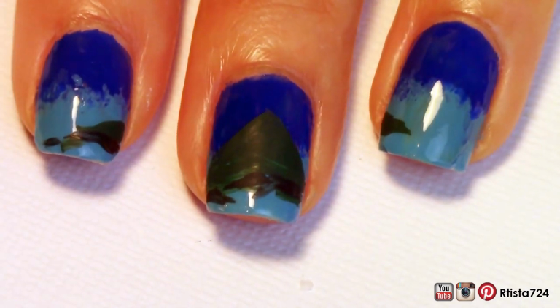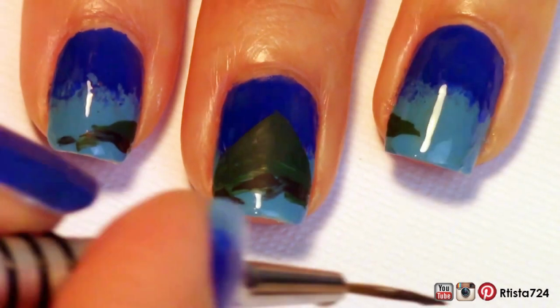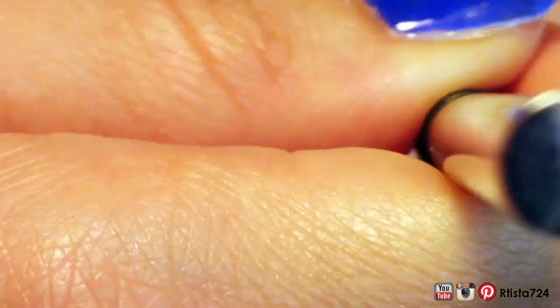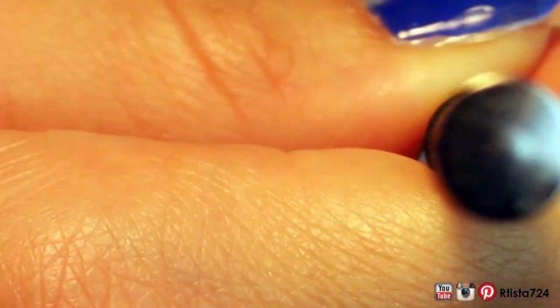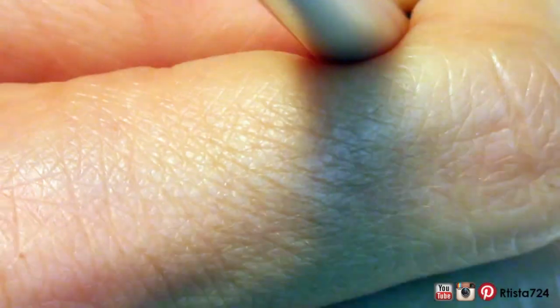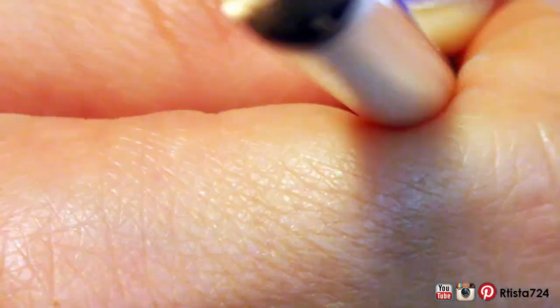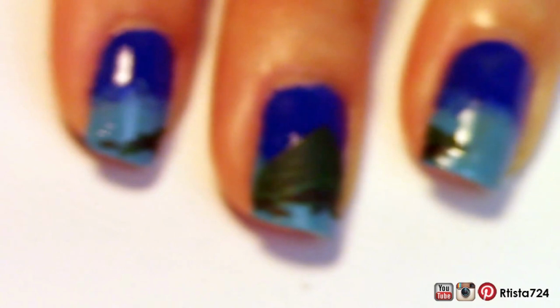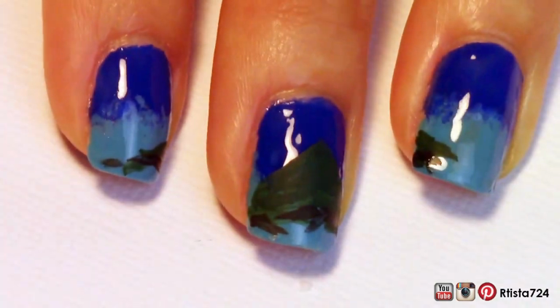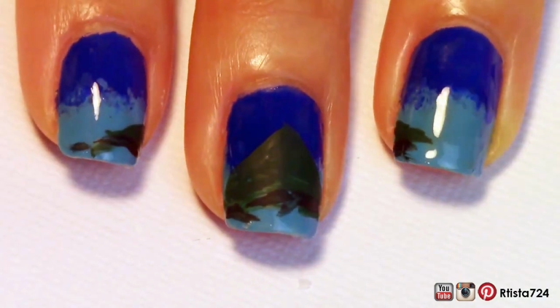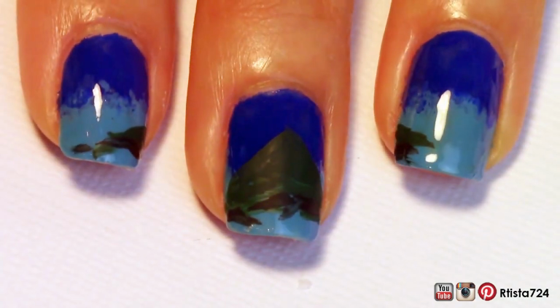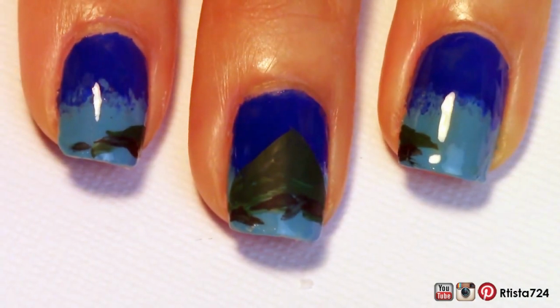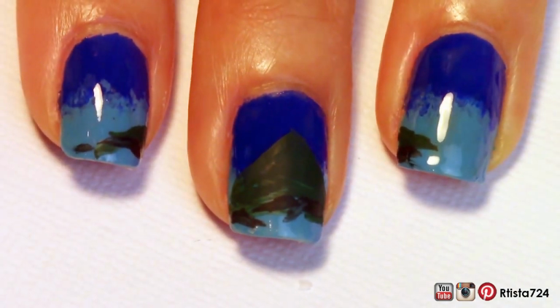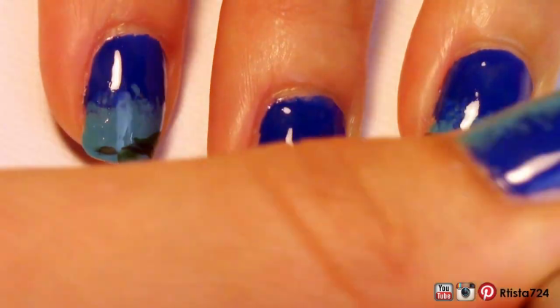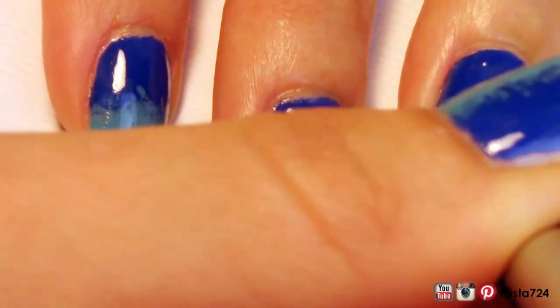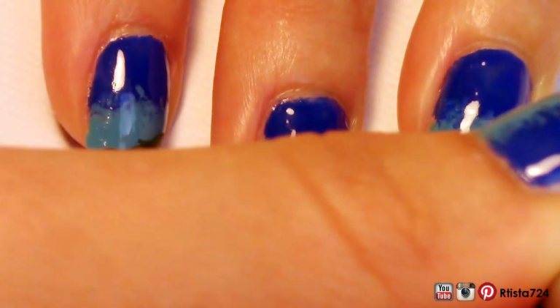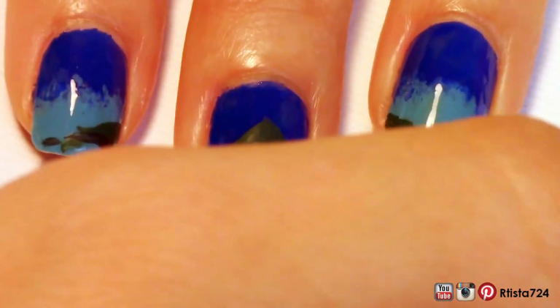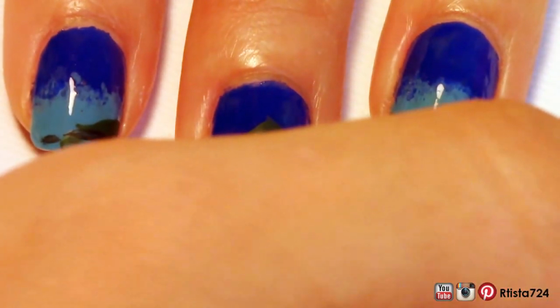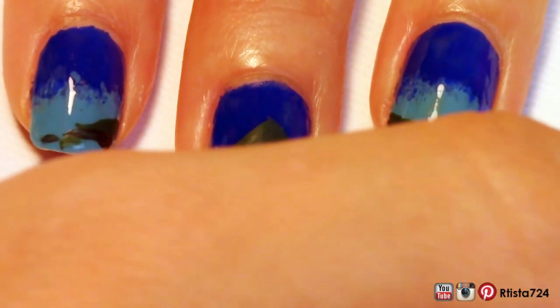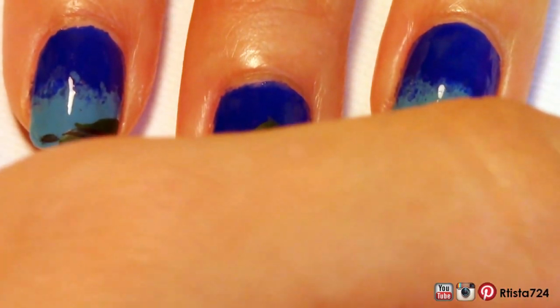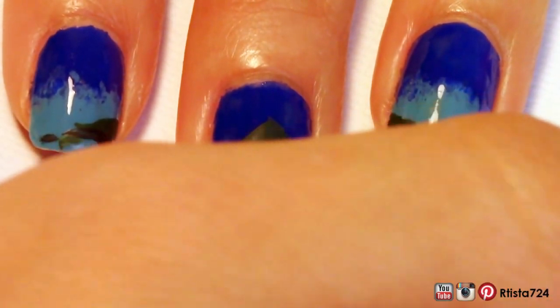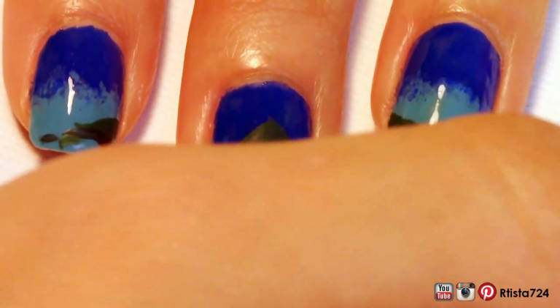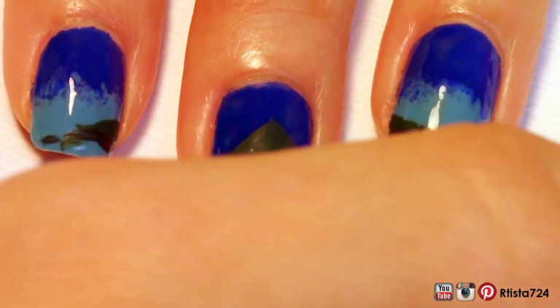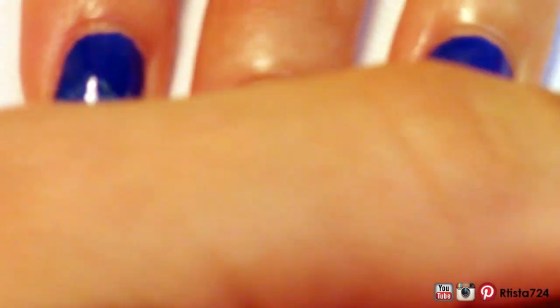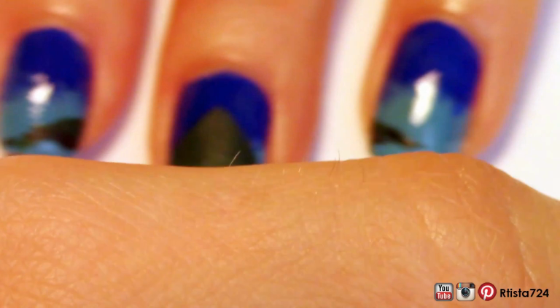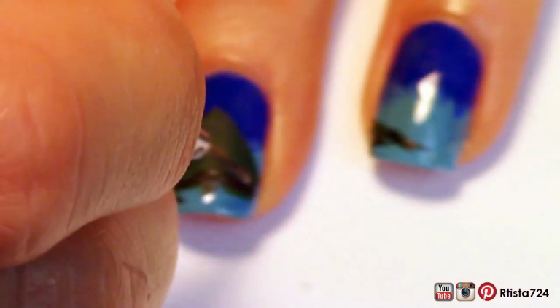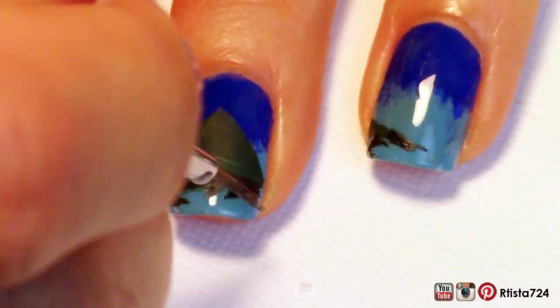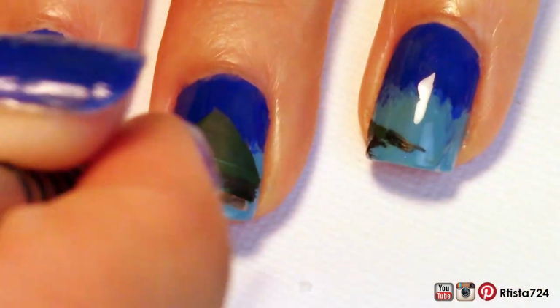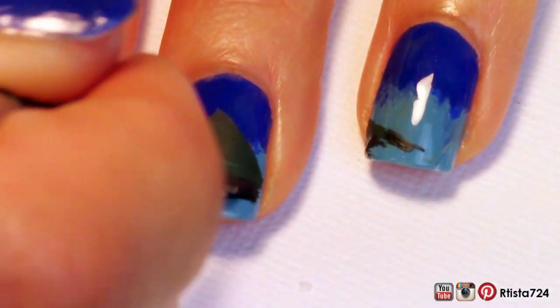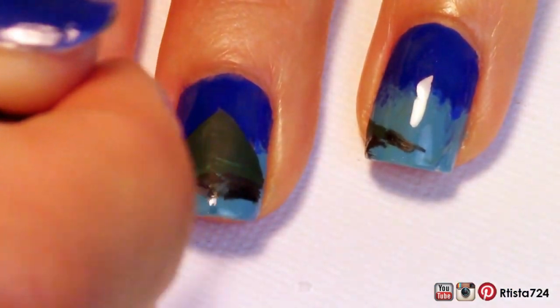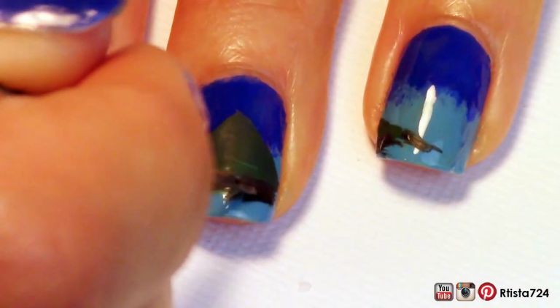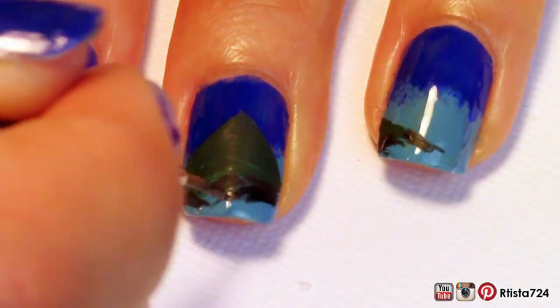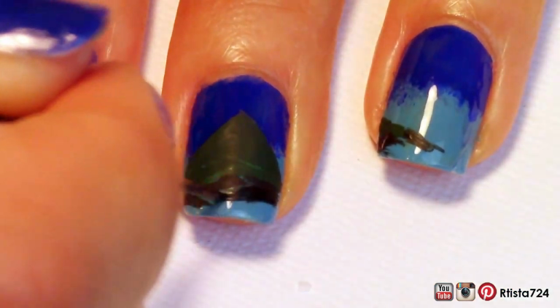I'm sorry guys. I'm notorious for blocking the camera every time I film. It doesn't seem to matter how many different positions I try with my camera, it always happens. I'm working on it. Sorry guys.